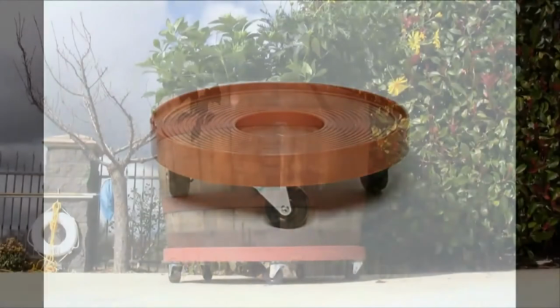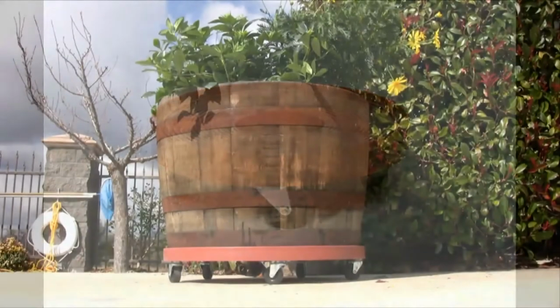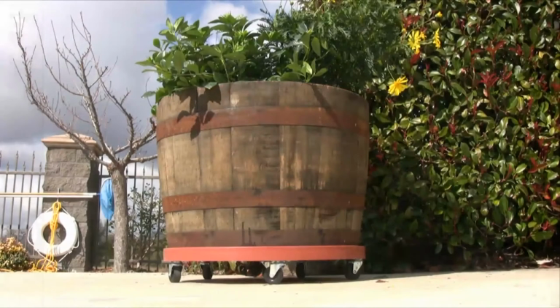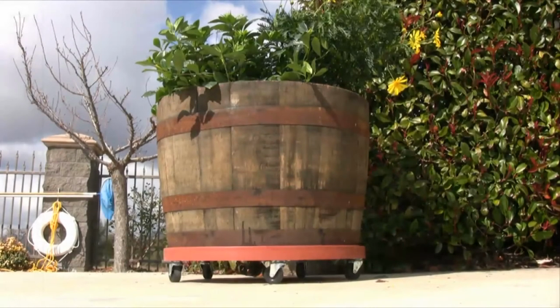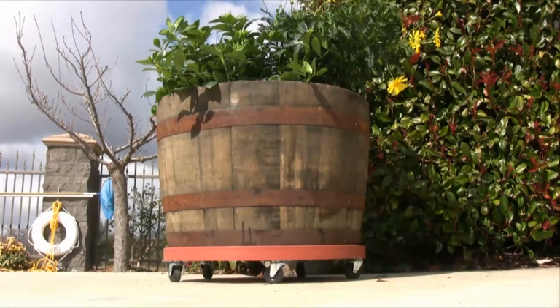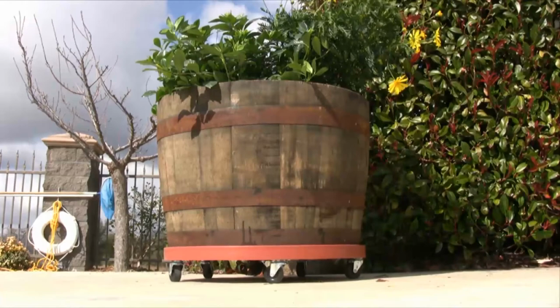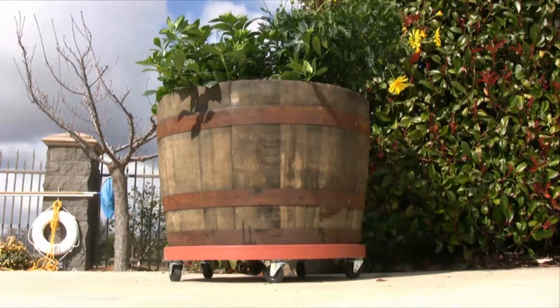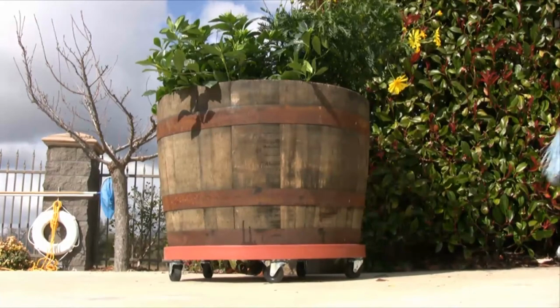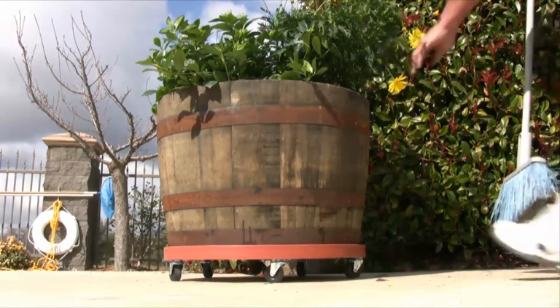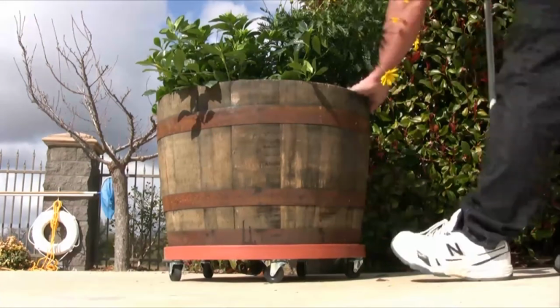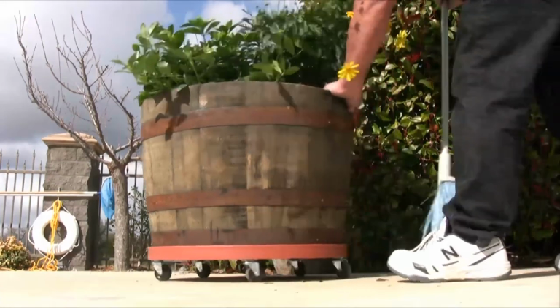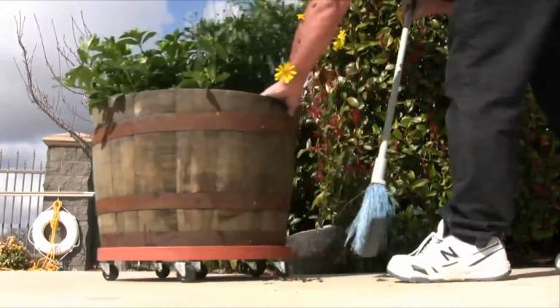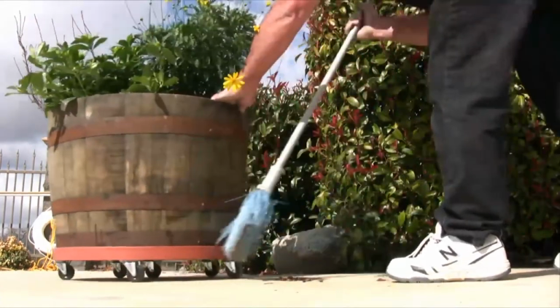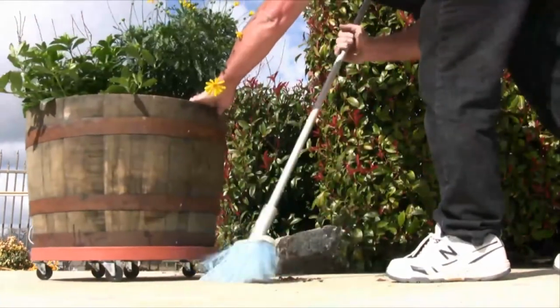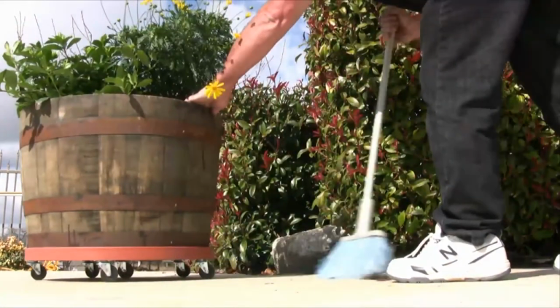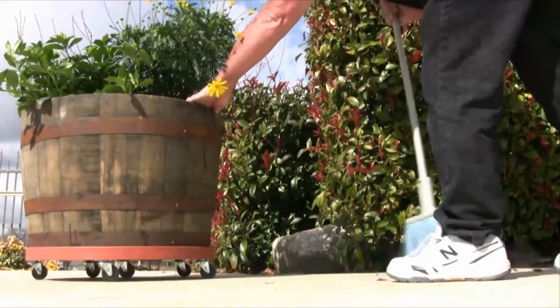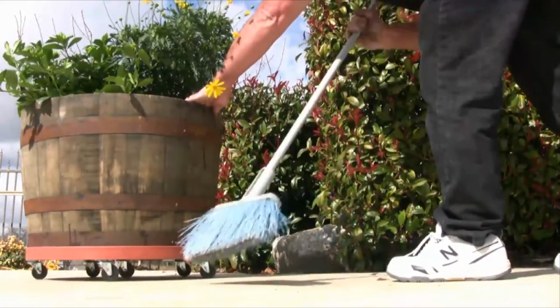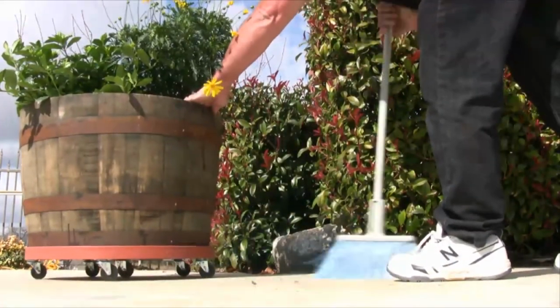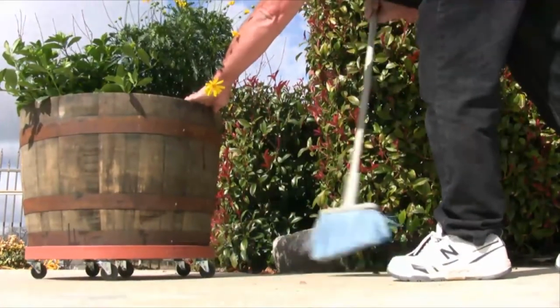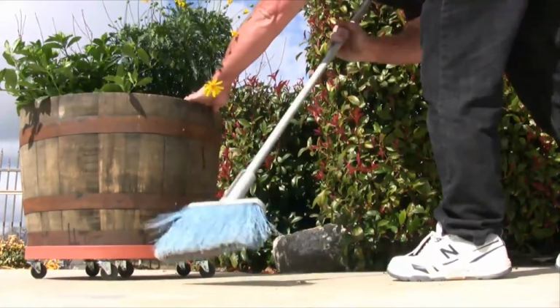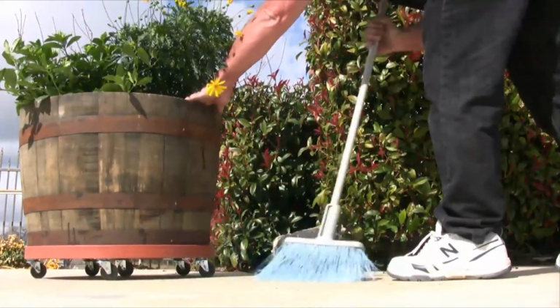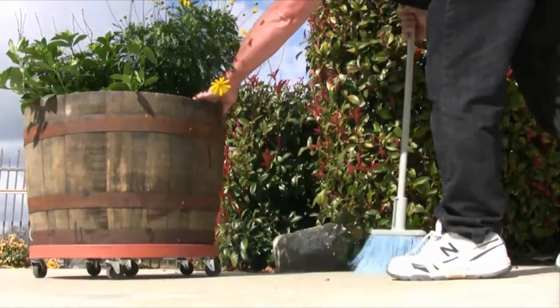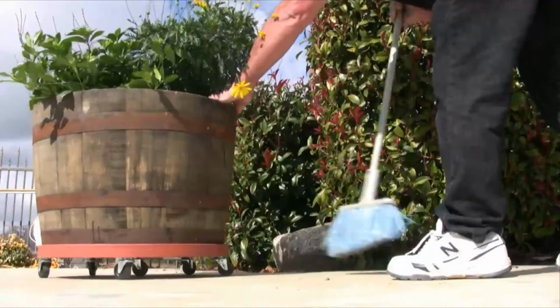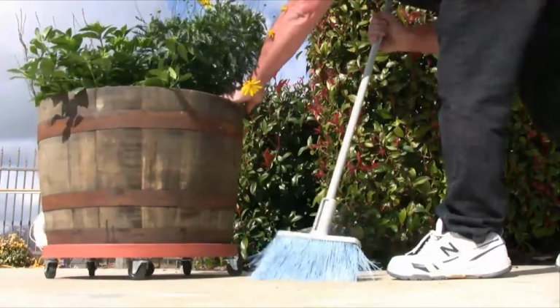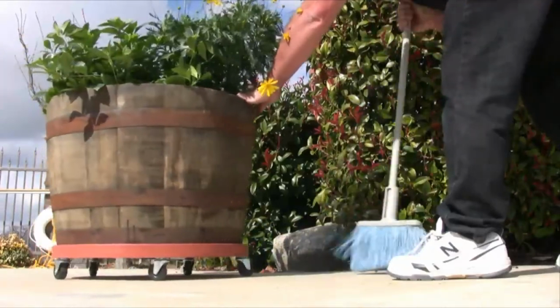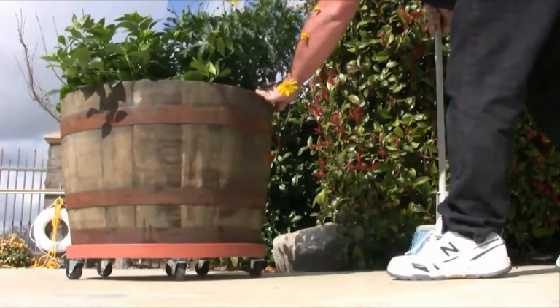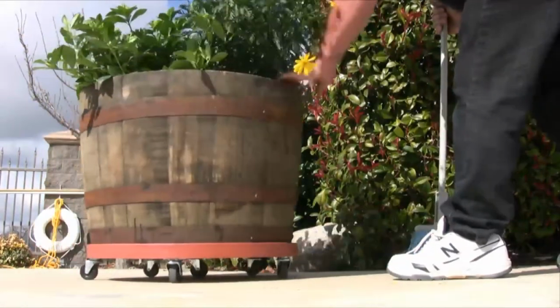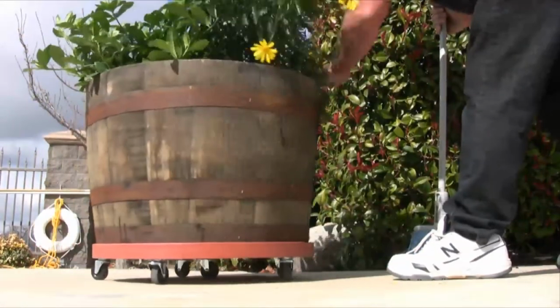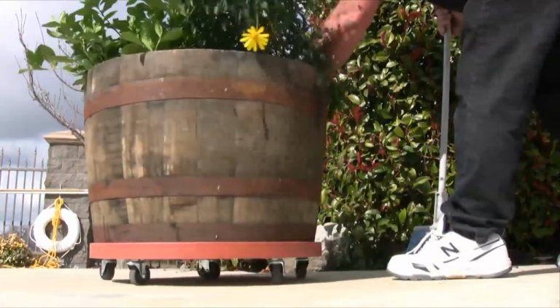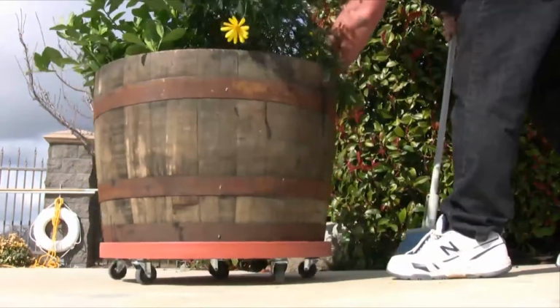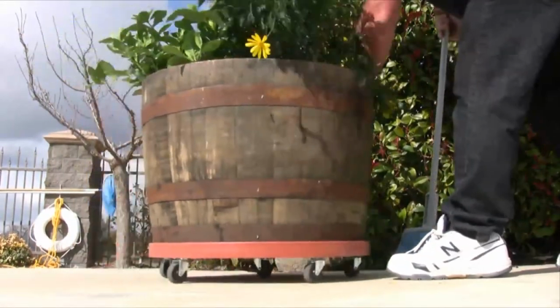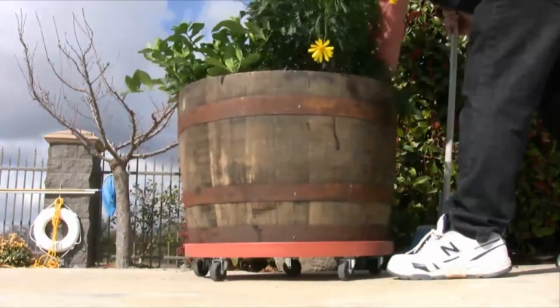The plant dolly is a garden-supplied decorative tool that is great for moving heavy plants, trees, flower pots, vases, garden pots, and potted plants.